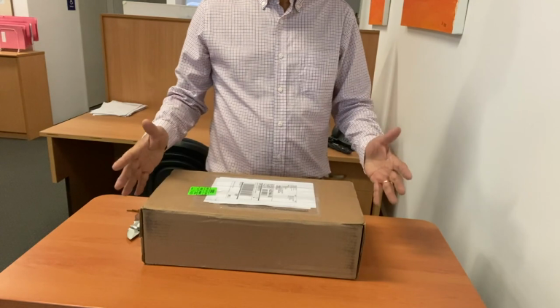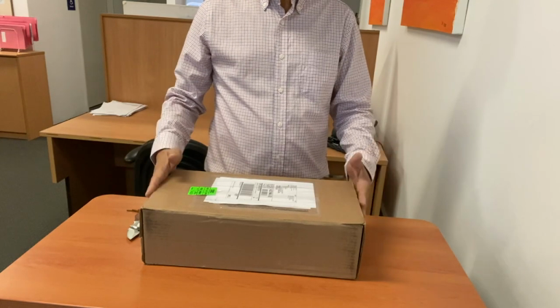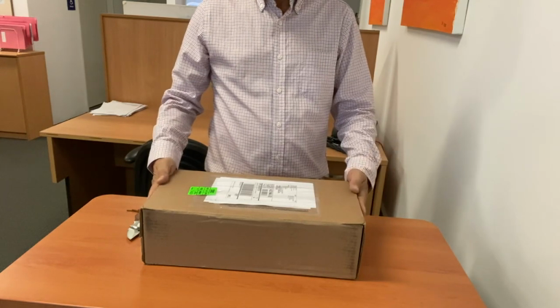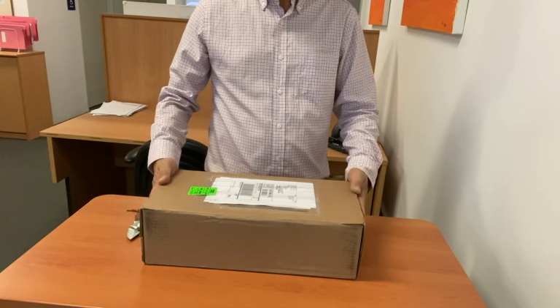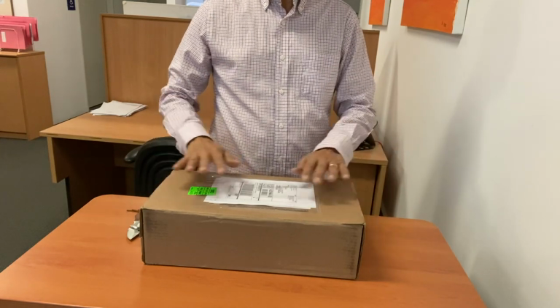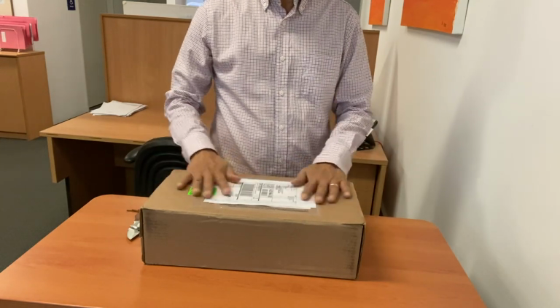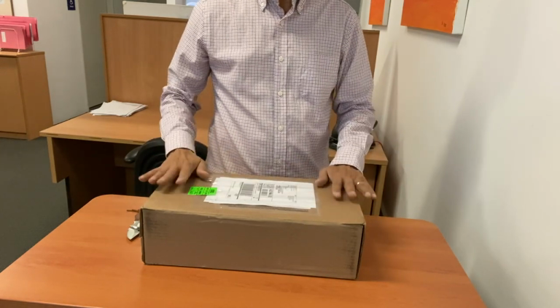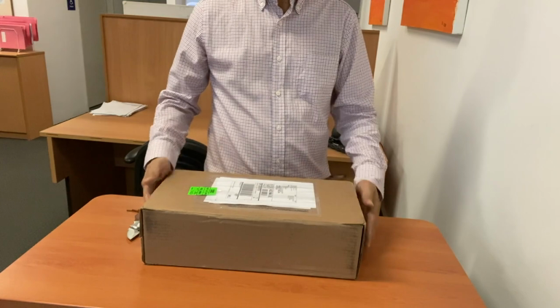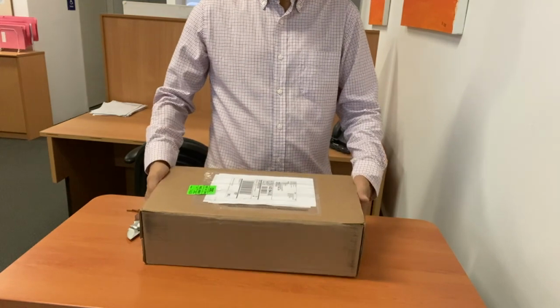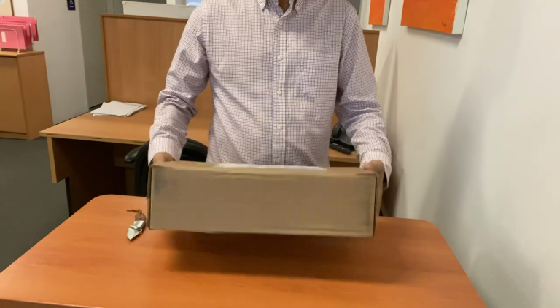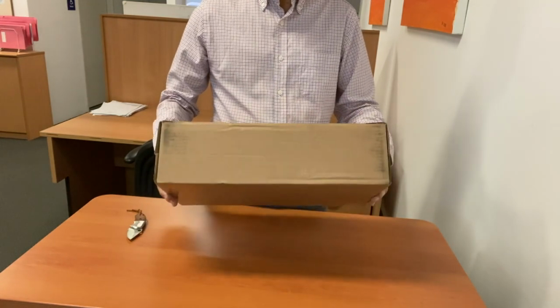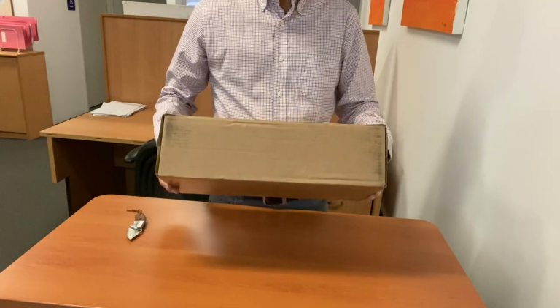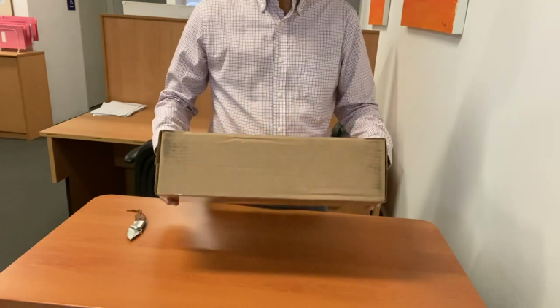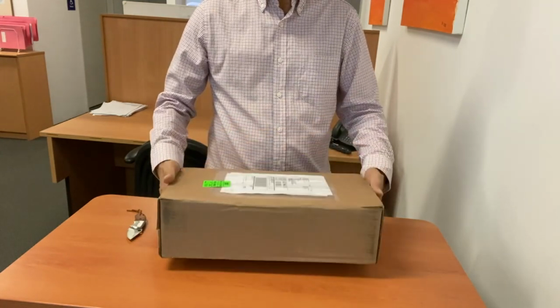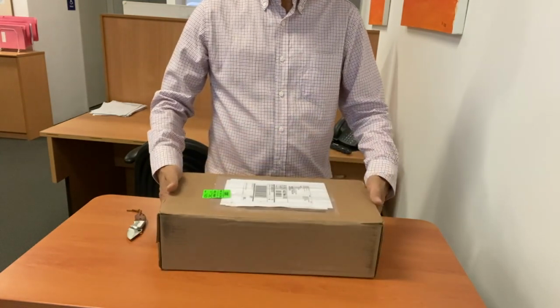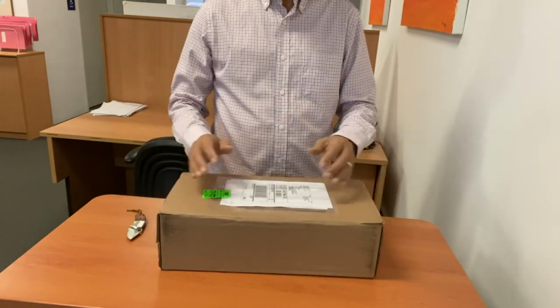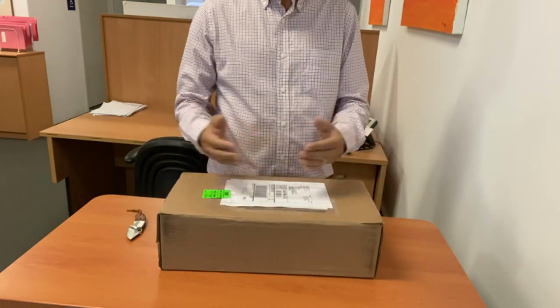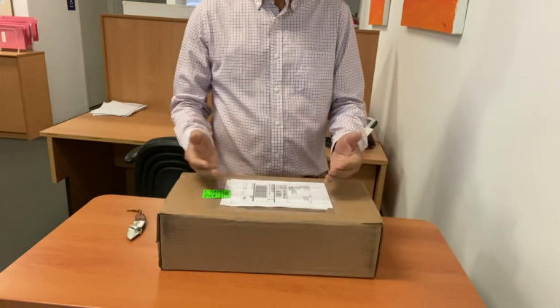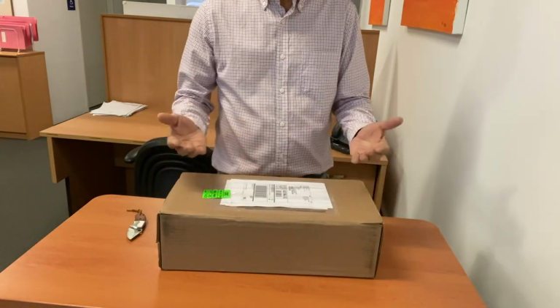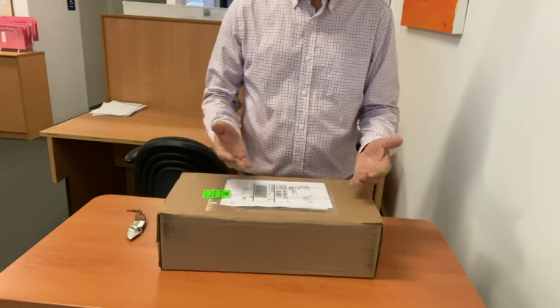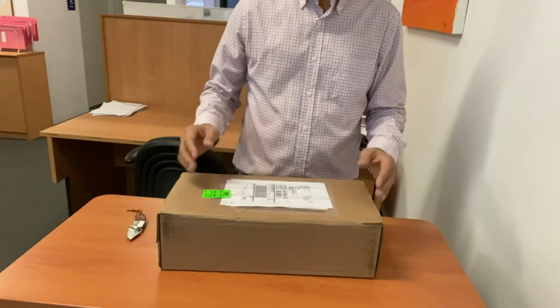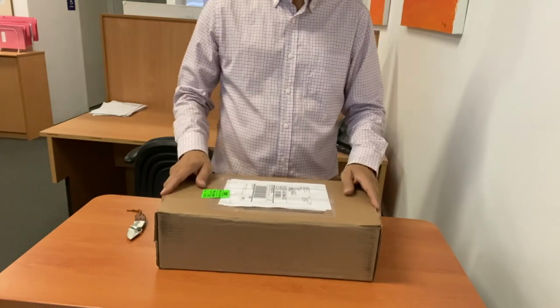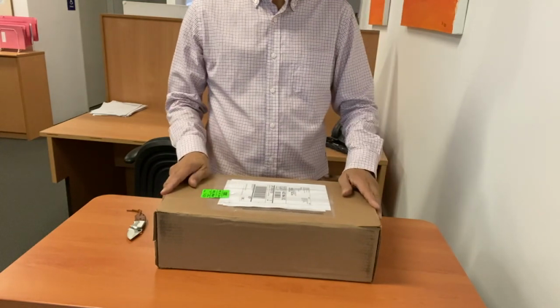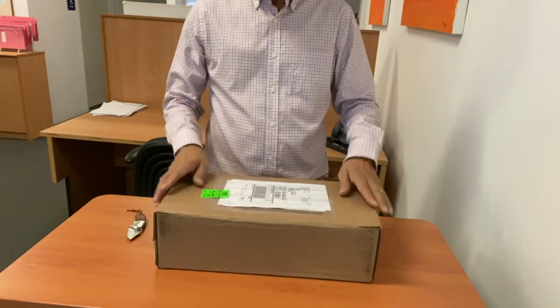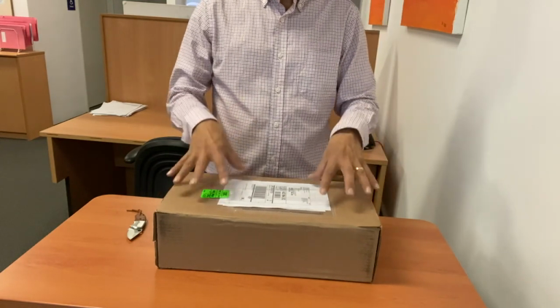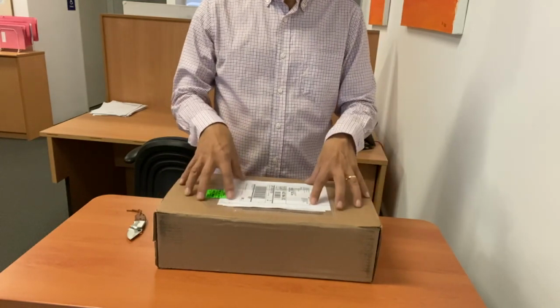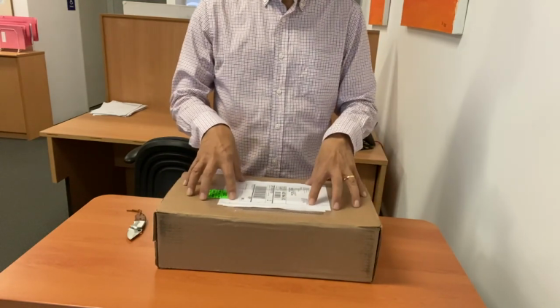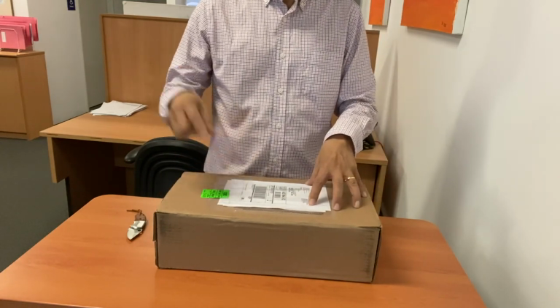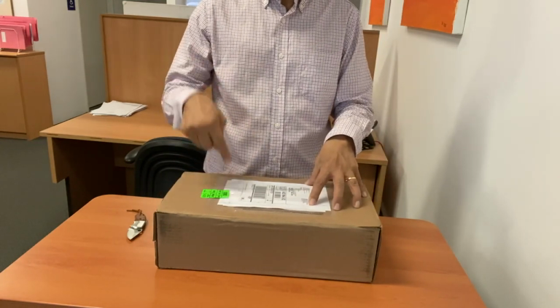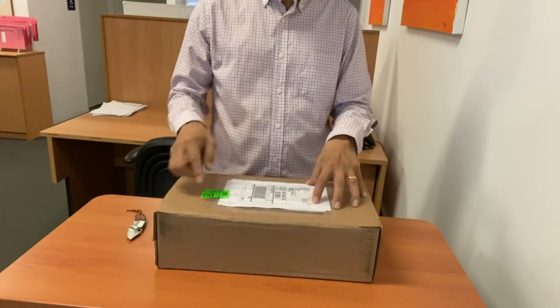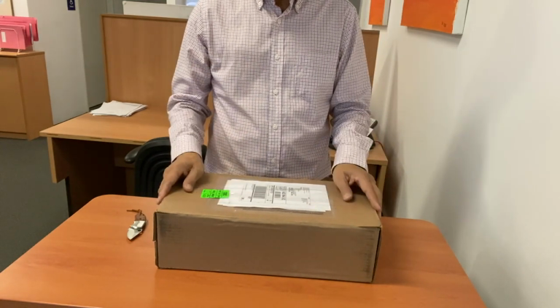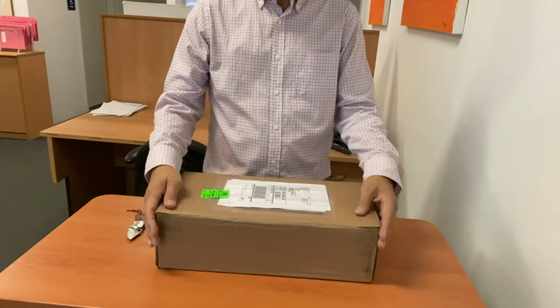This is the box that Parkhurst packed the boots in. As part of the no-waste strategy that Parkhurst uses, this is also the boot box — there is no second box on the inside.